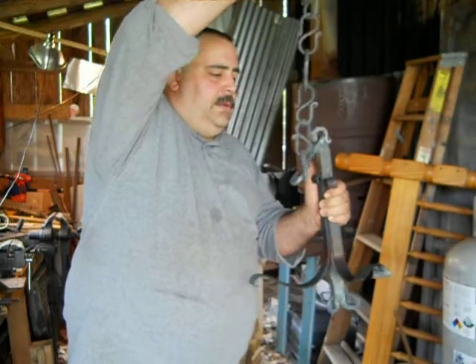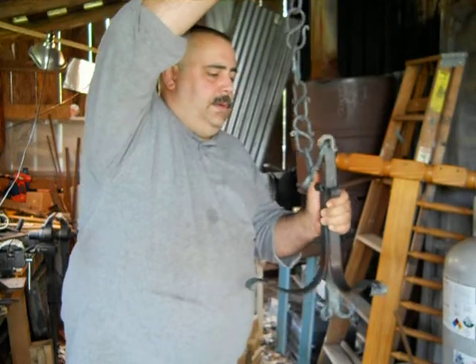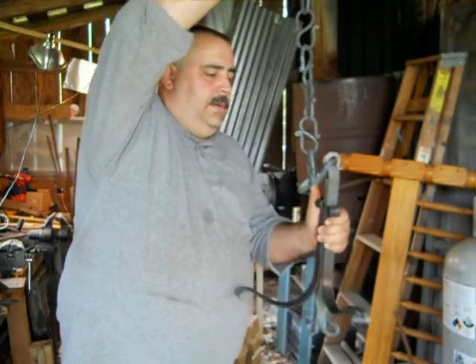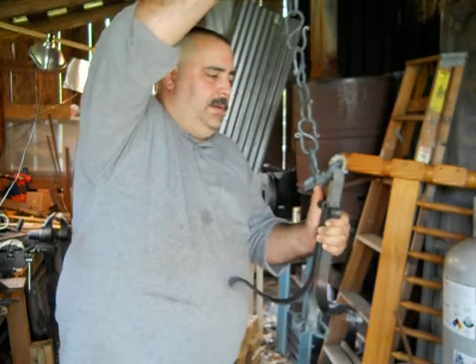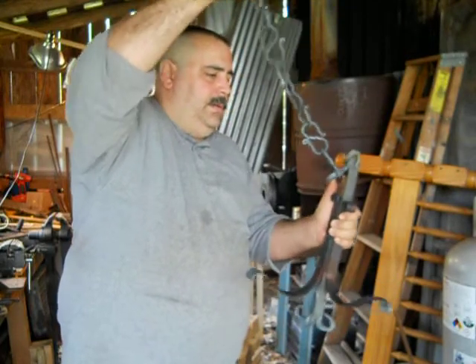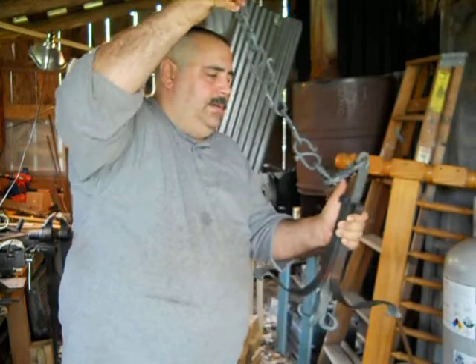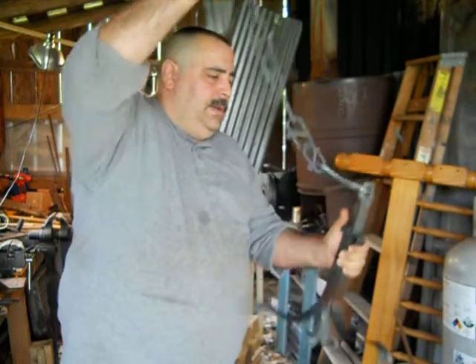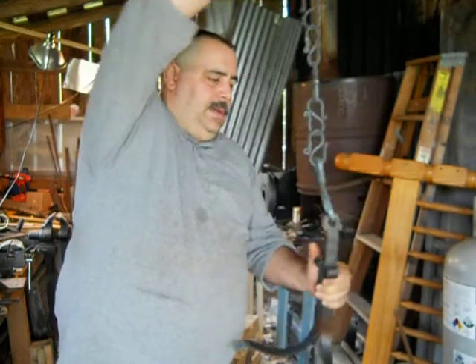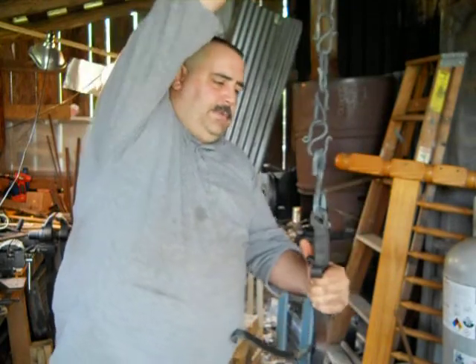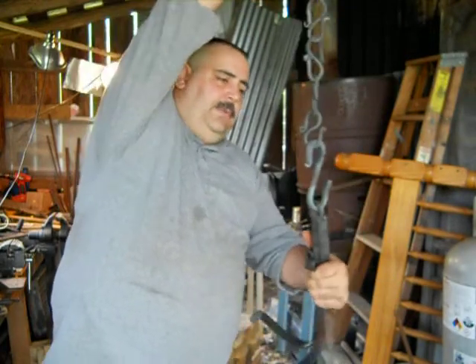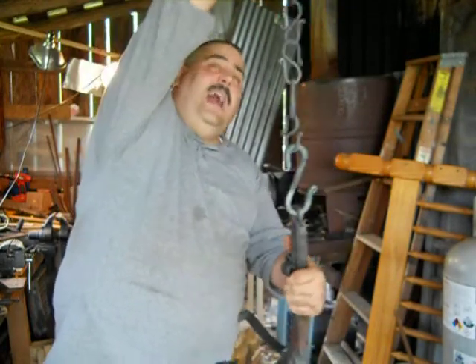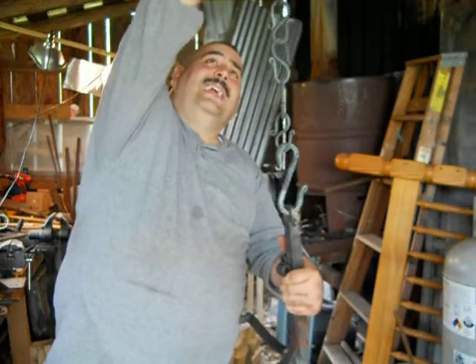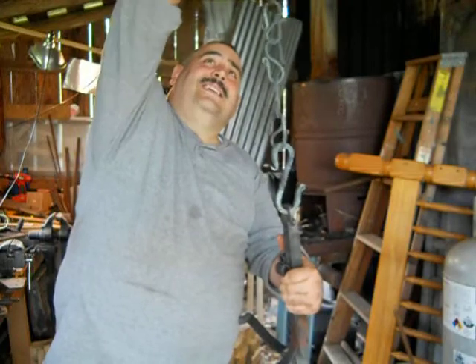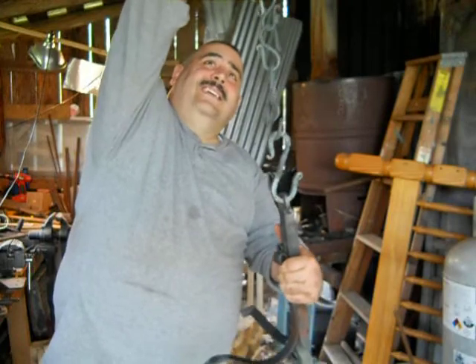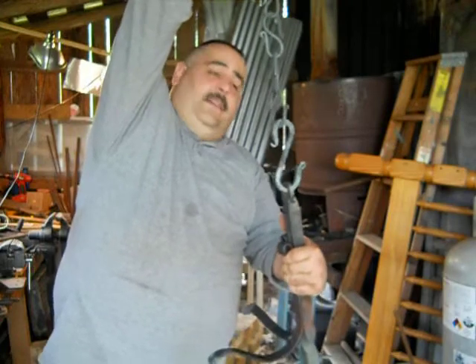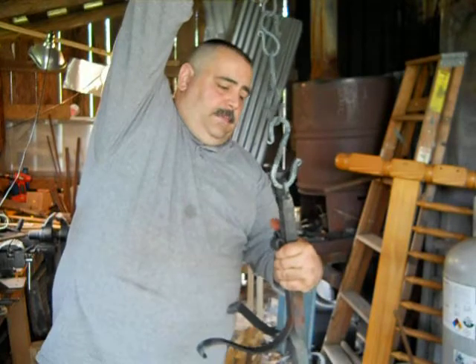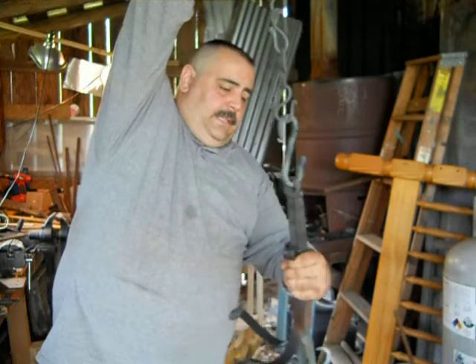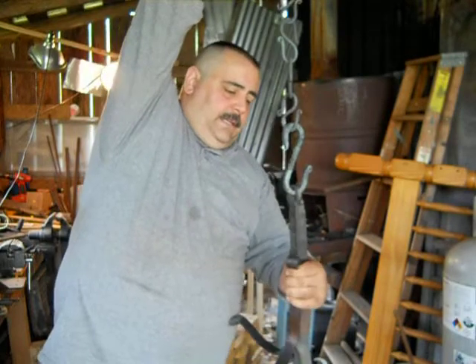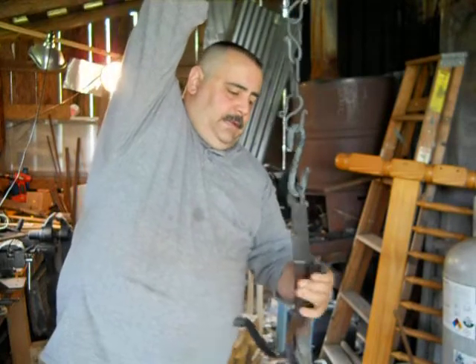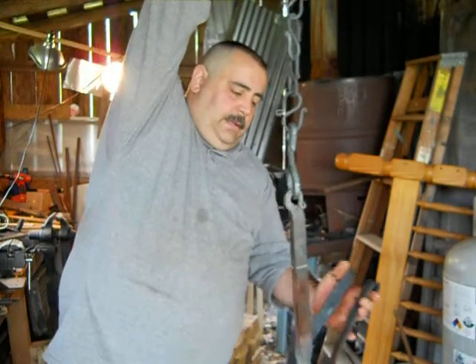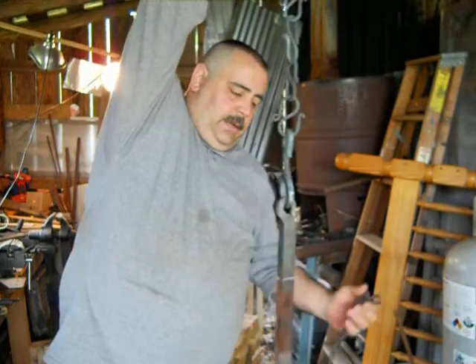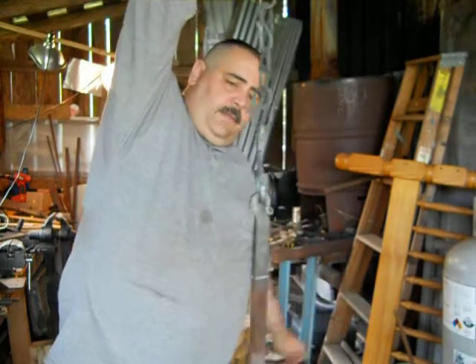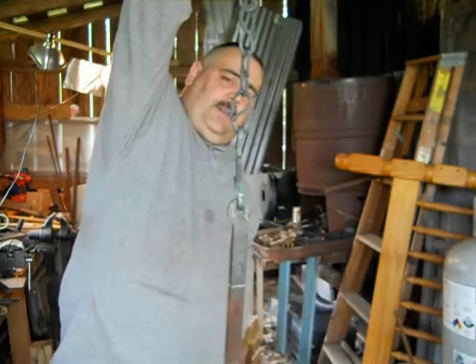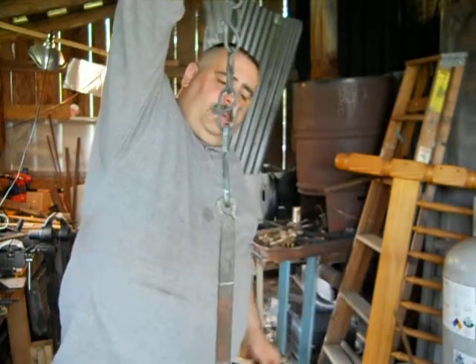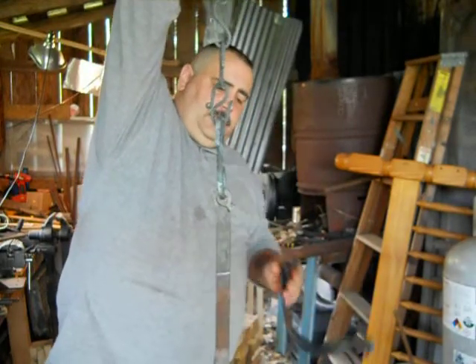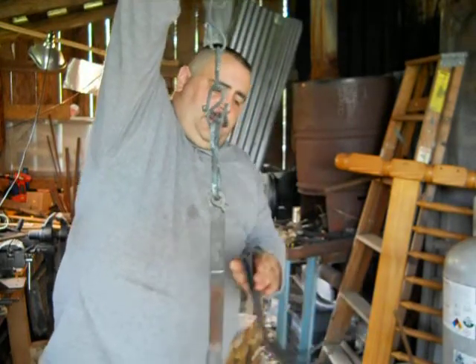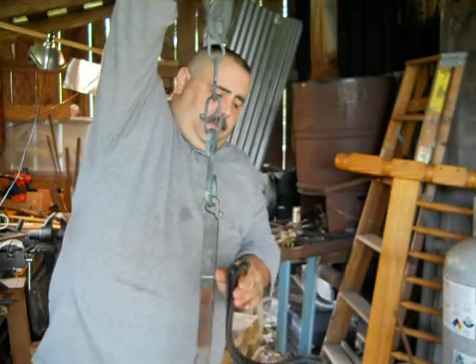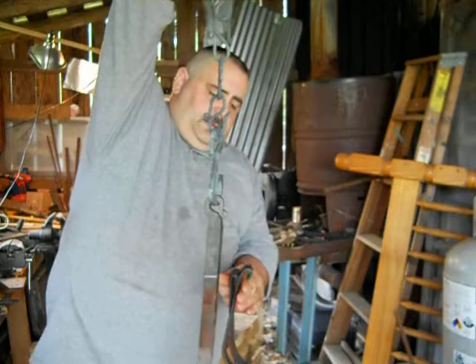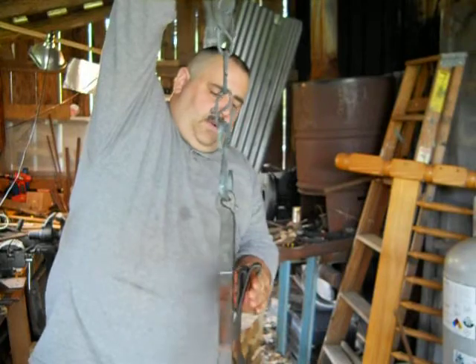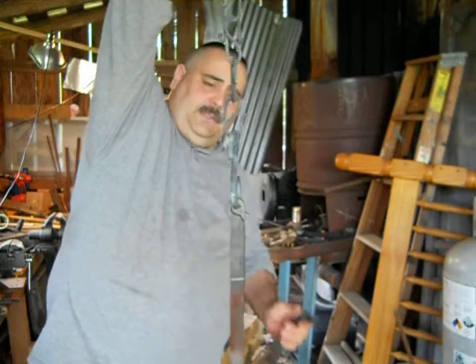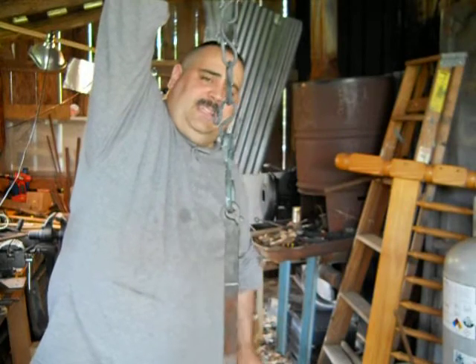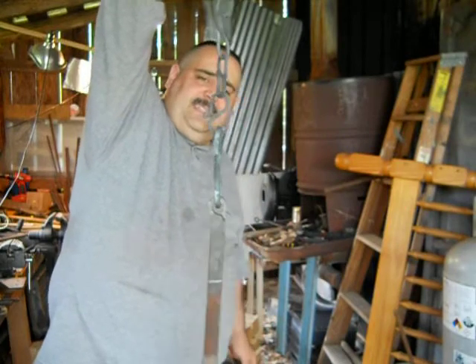There we are. And that's what'll hang it from the ceiling, or from whatever, and then you'll have the arms on the side like this.